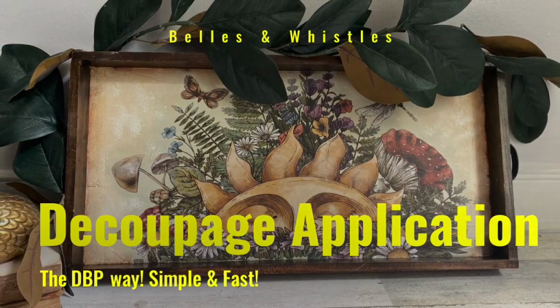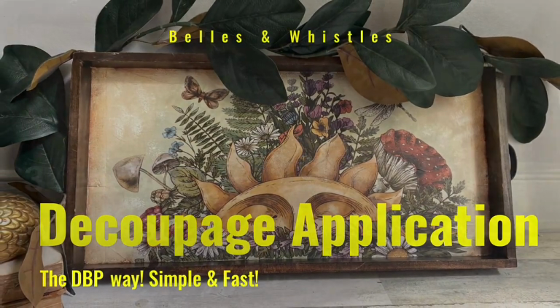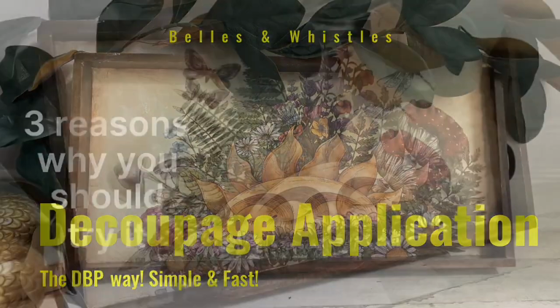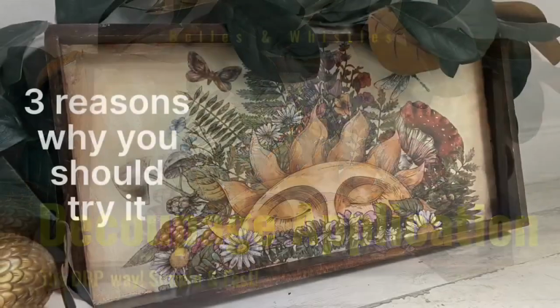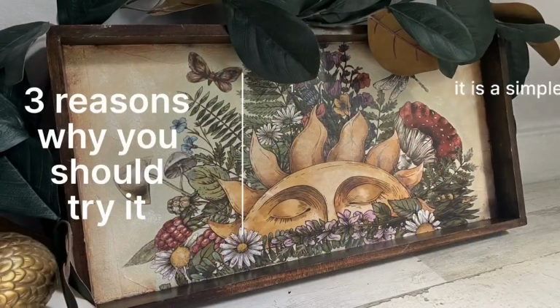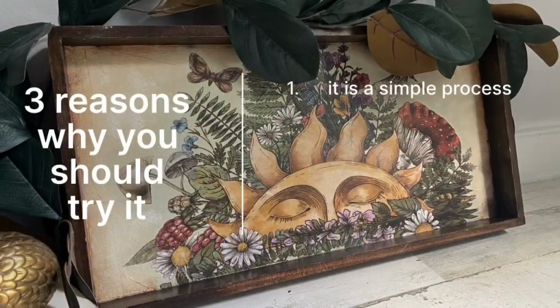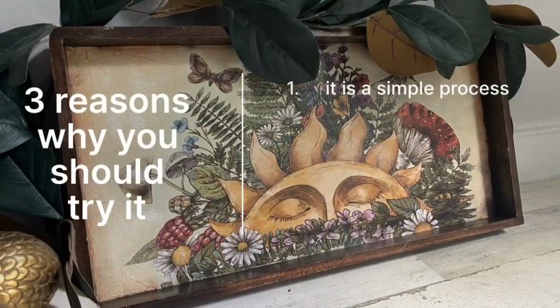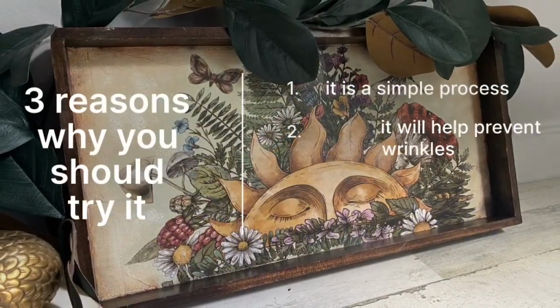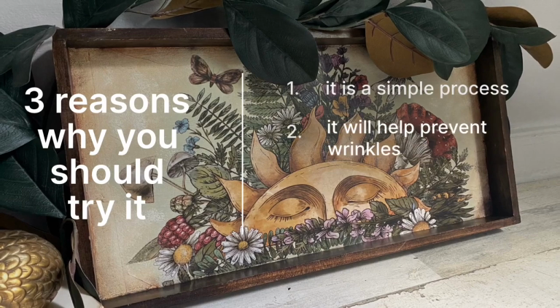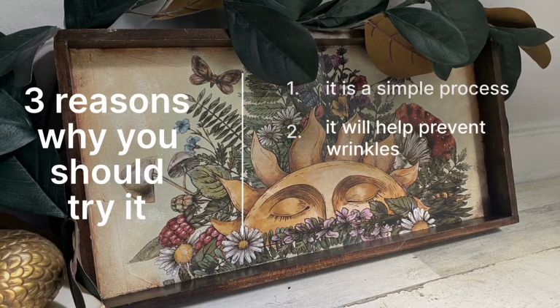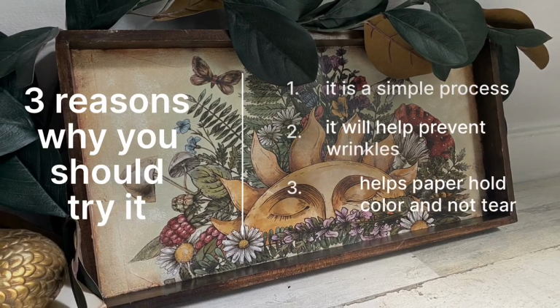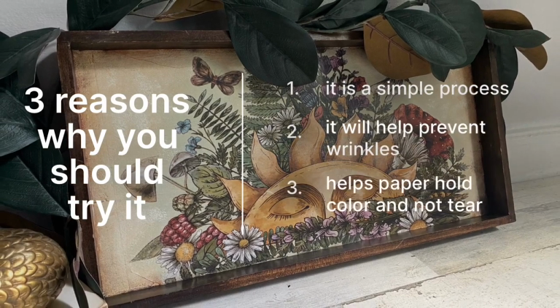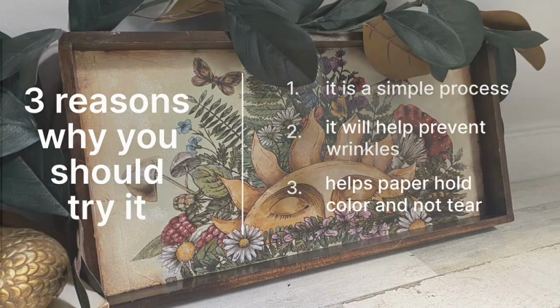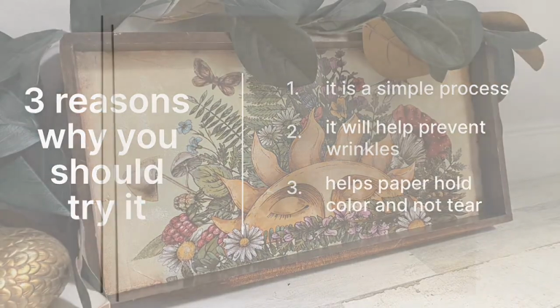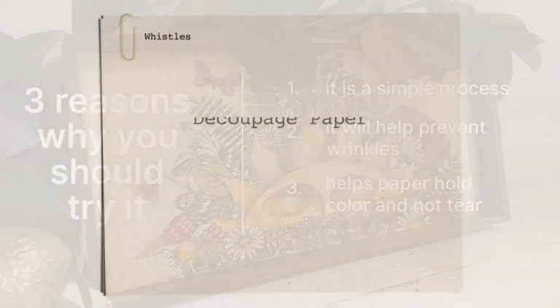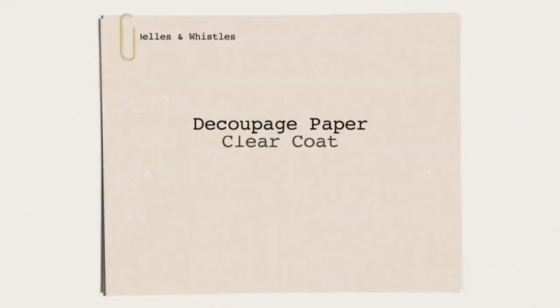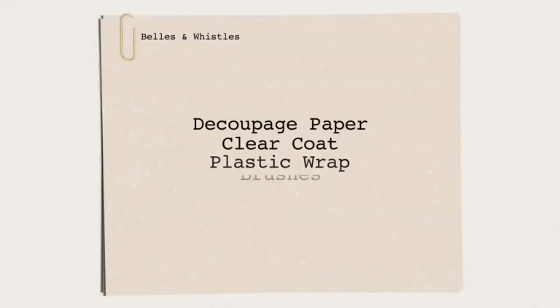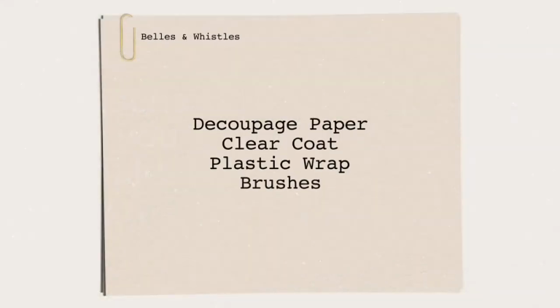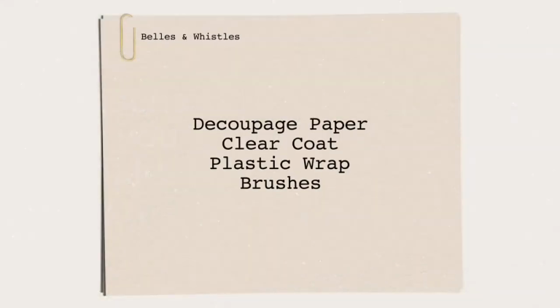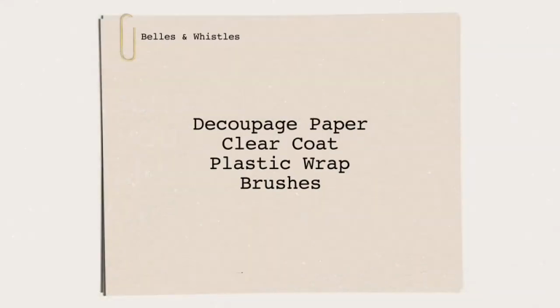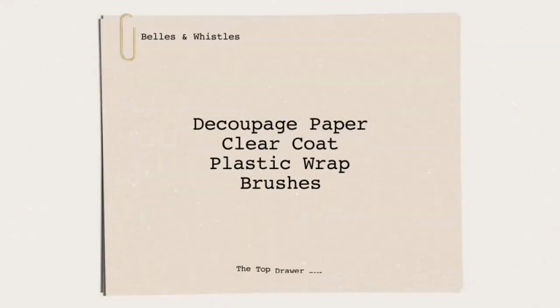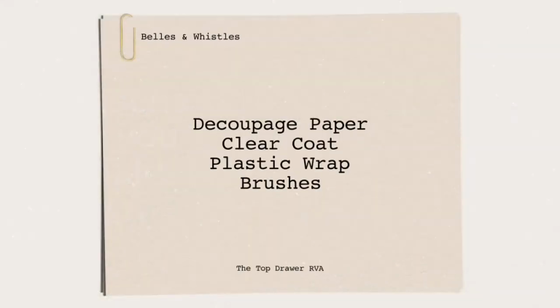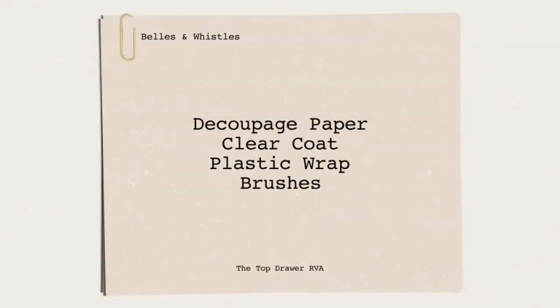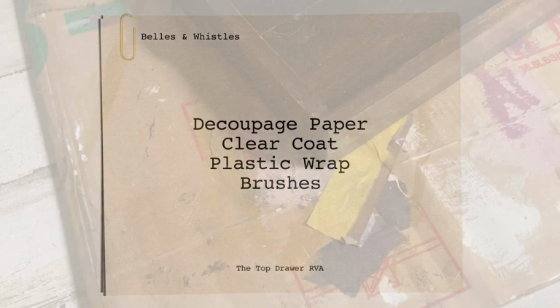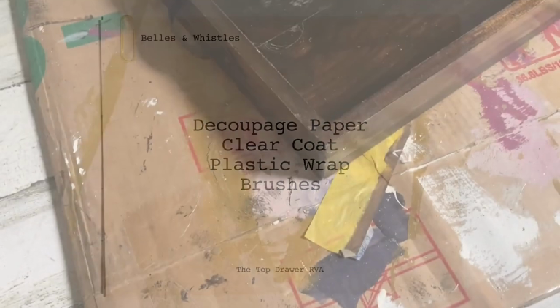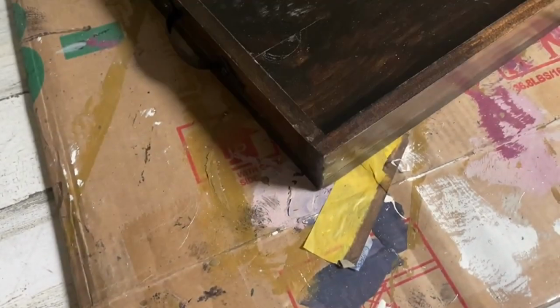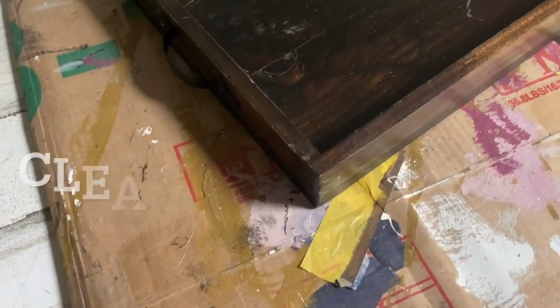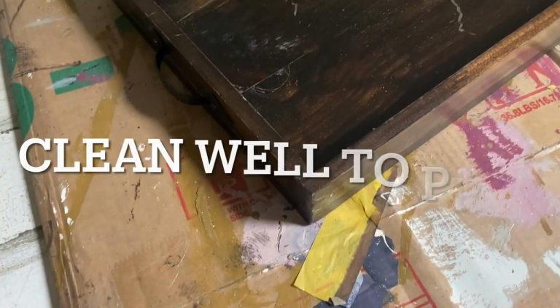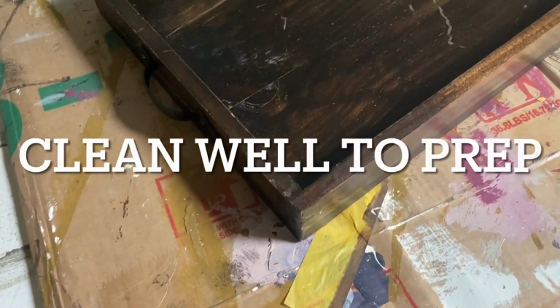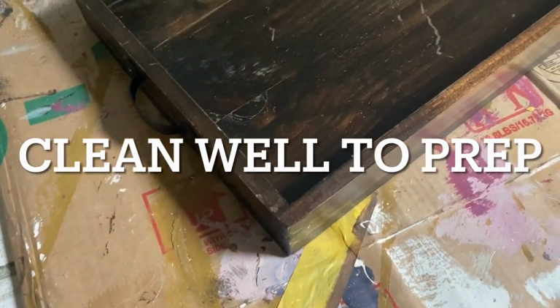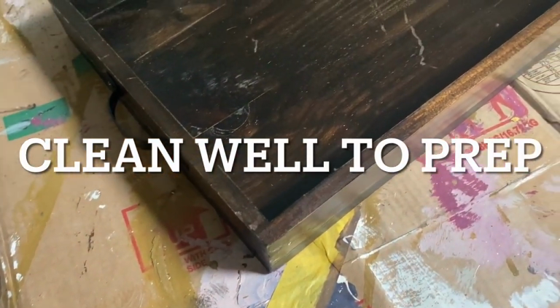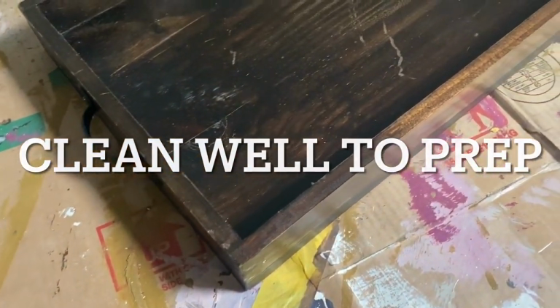Let's learn some simple ways to decoupage paper onto your project. As always, begin by cleaning your surface with white lining or pristine clean.